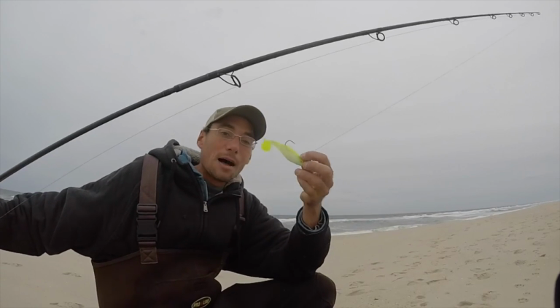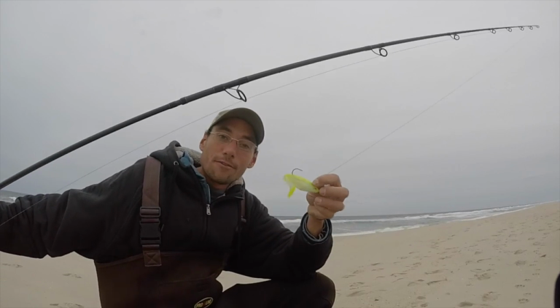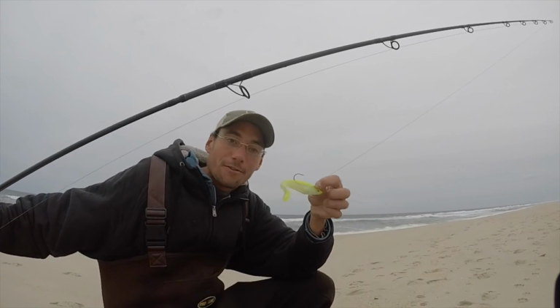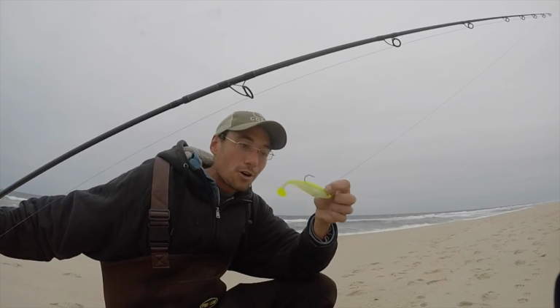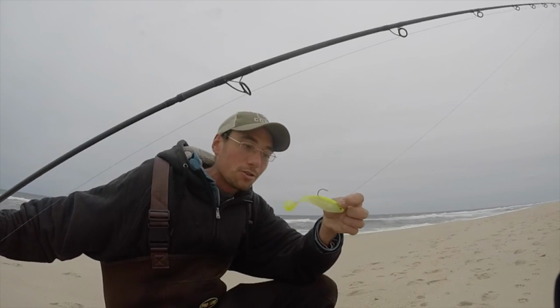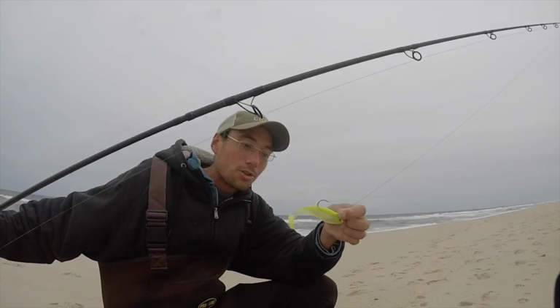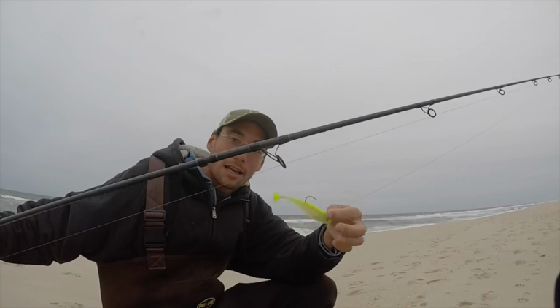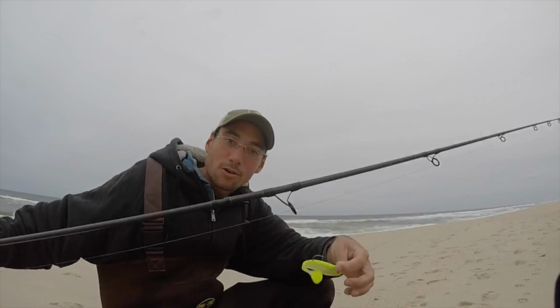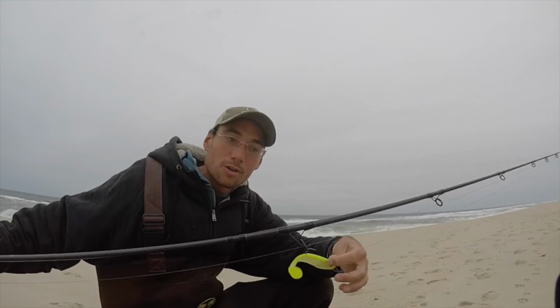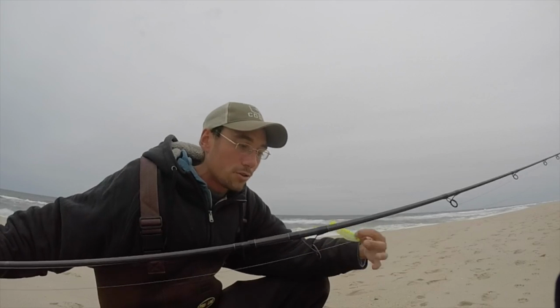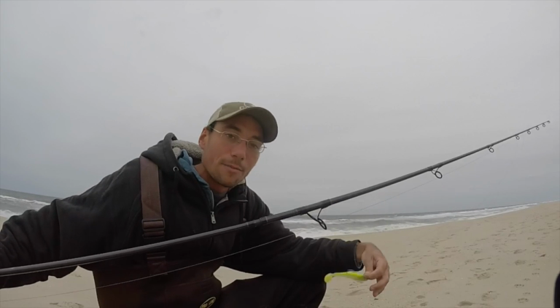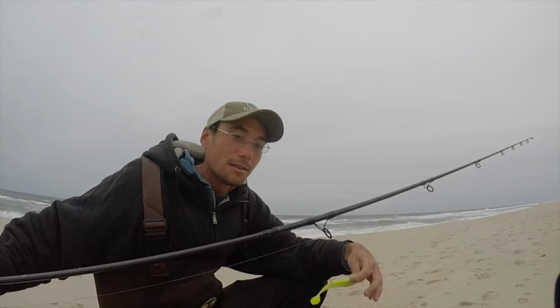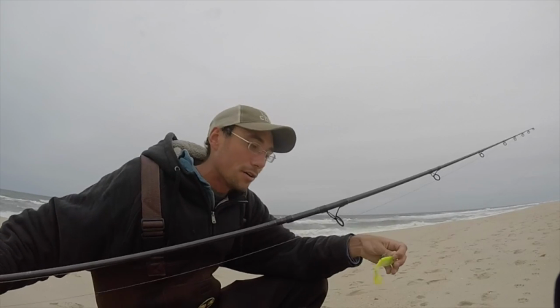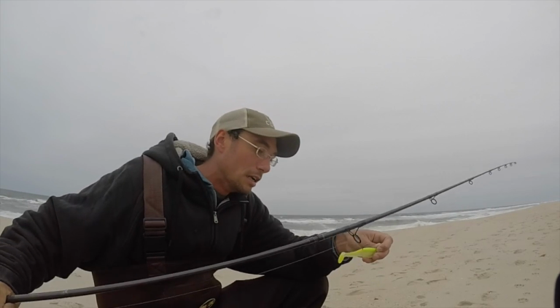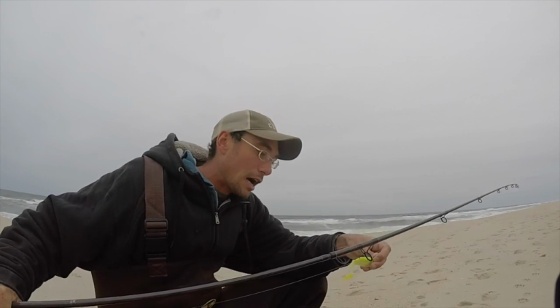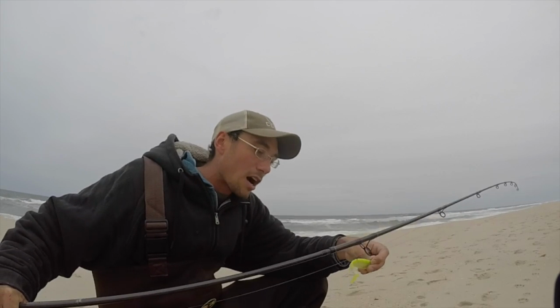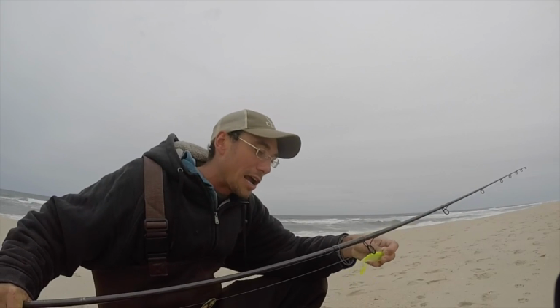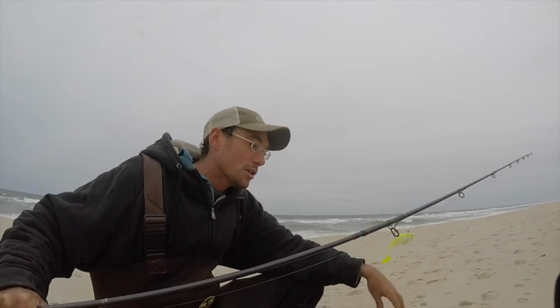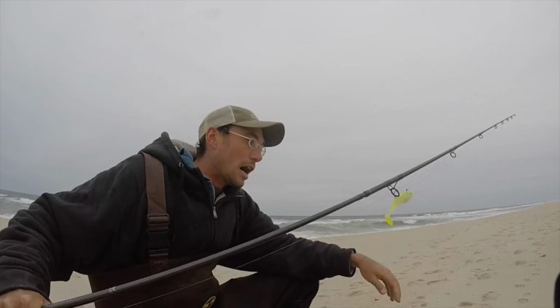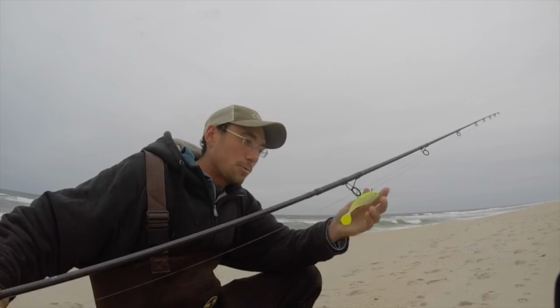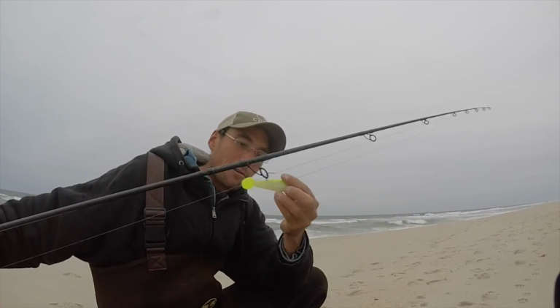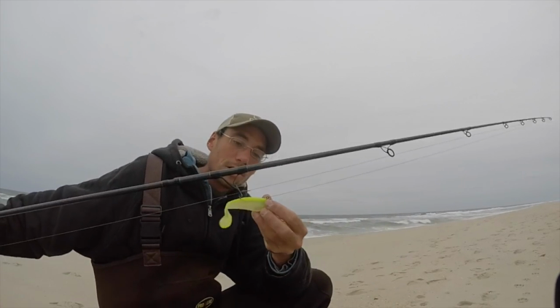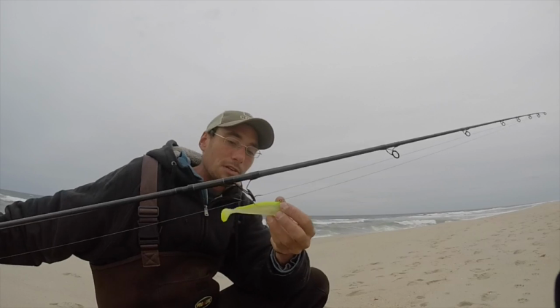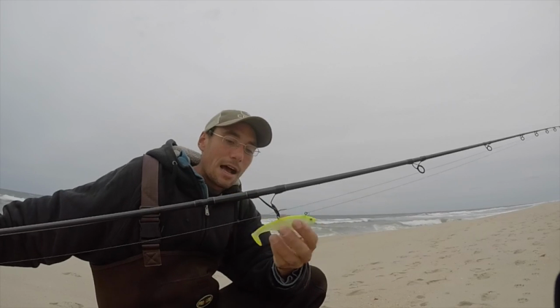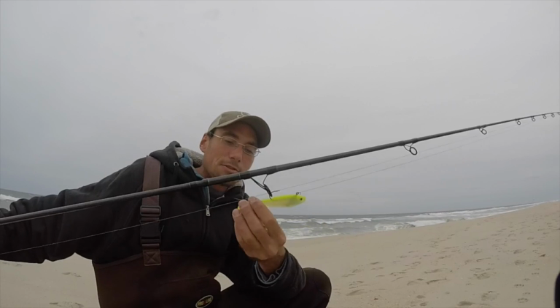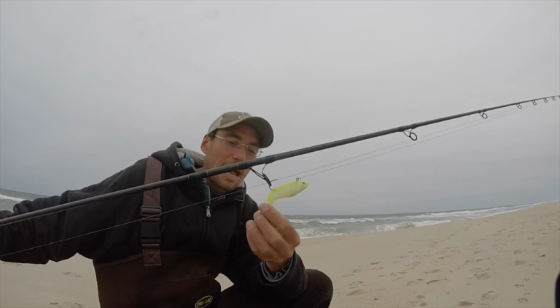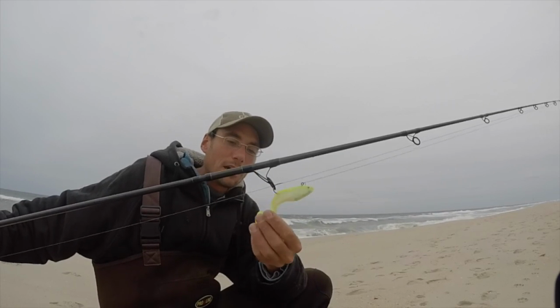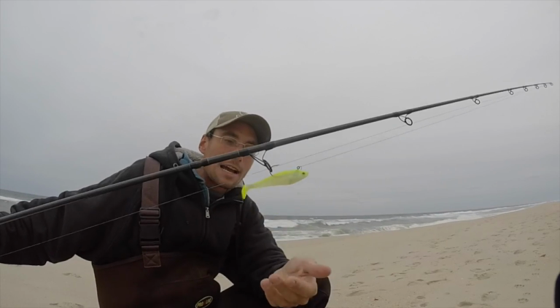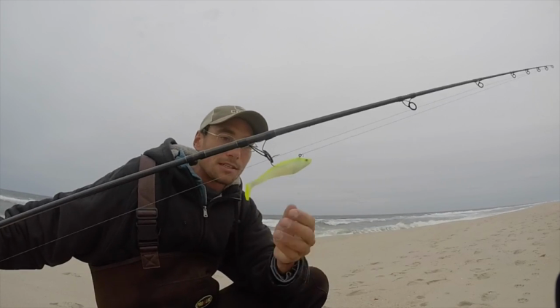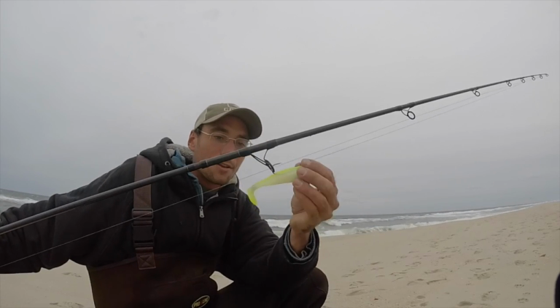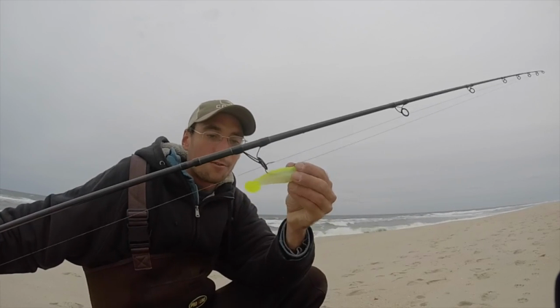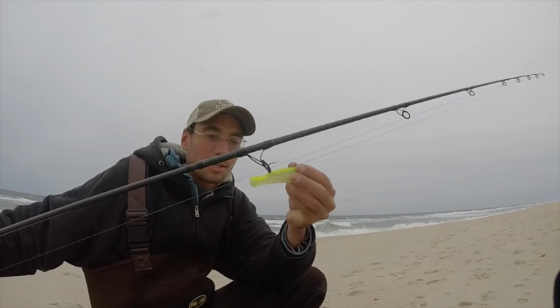I'm throwing a 5-inch chartreuse storm shad. I like the storms over the tsunamis and the other knock-off brands. These were the originals and they really have a nice action with the tail — they're so flimsy.